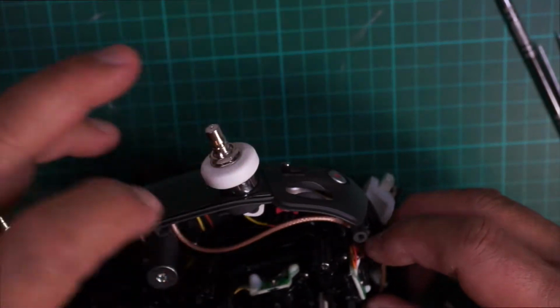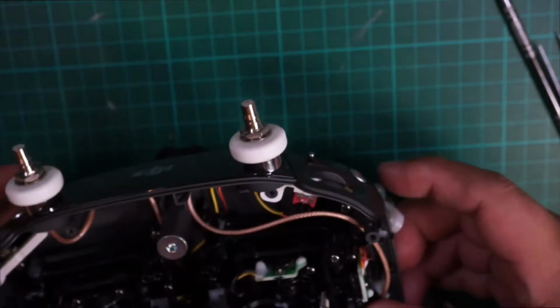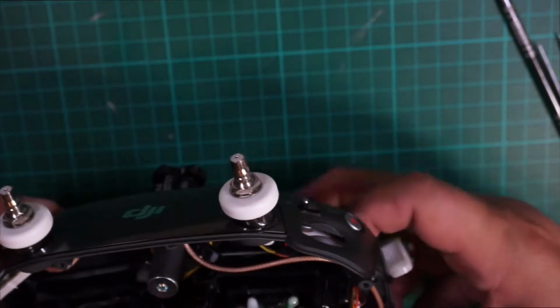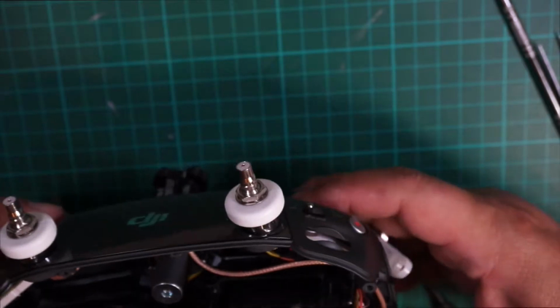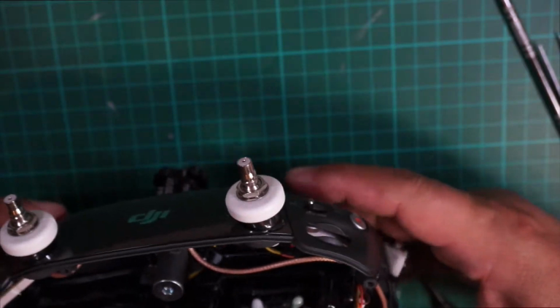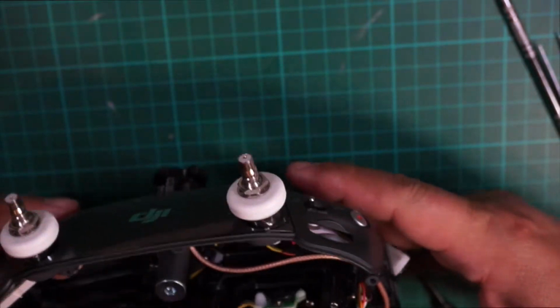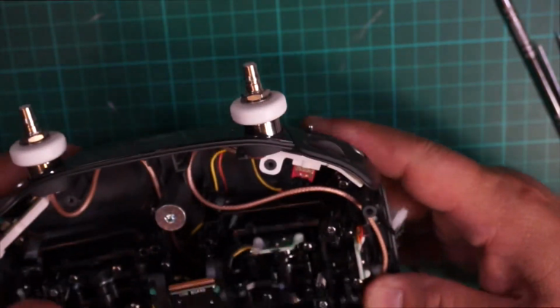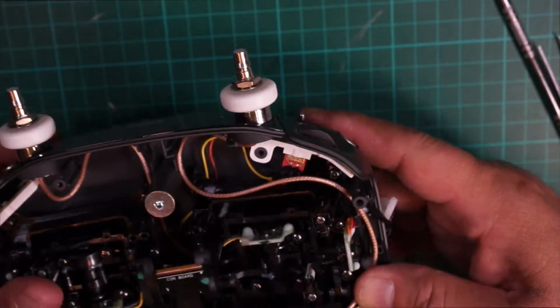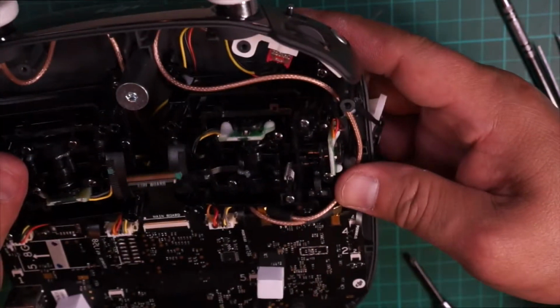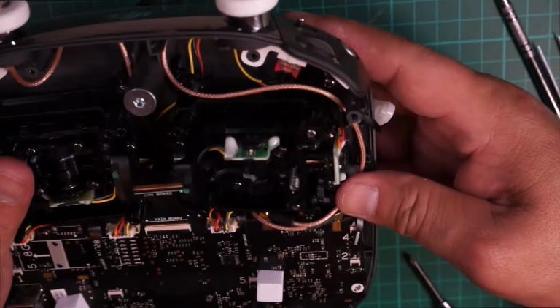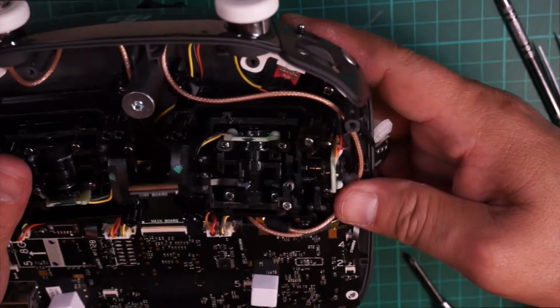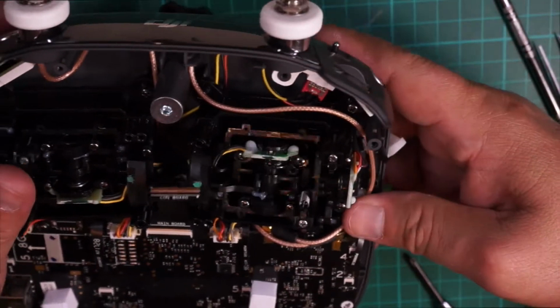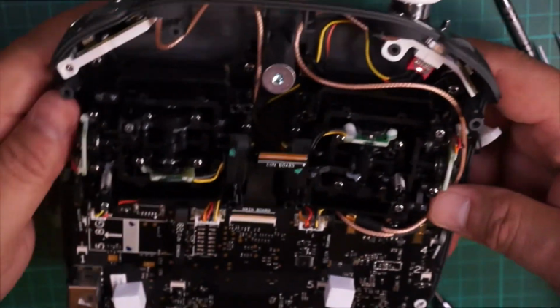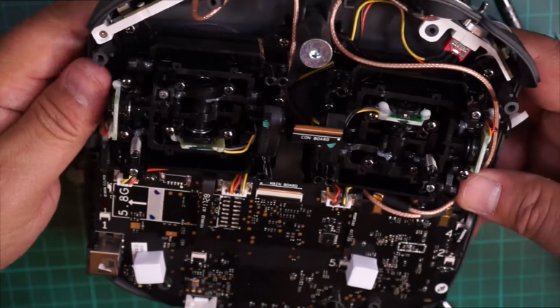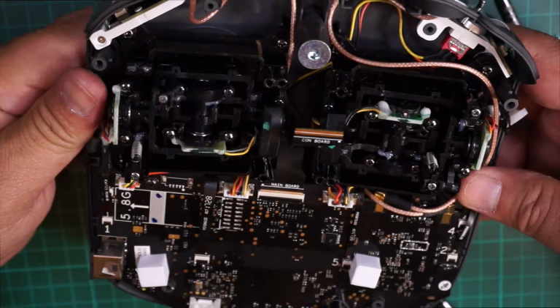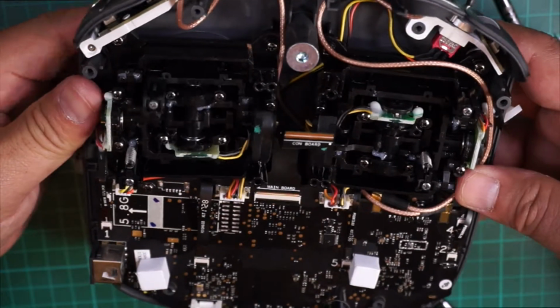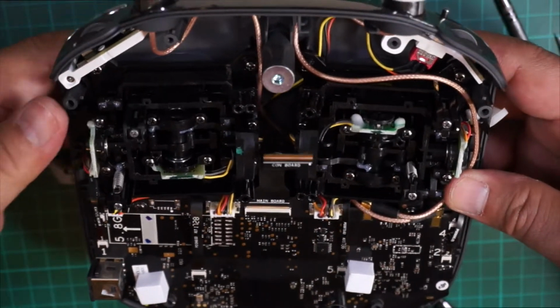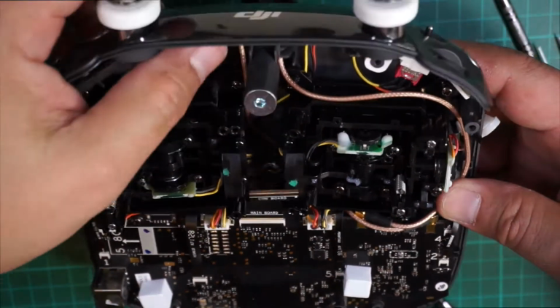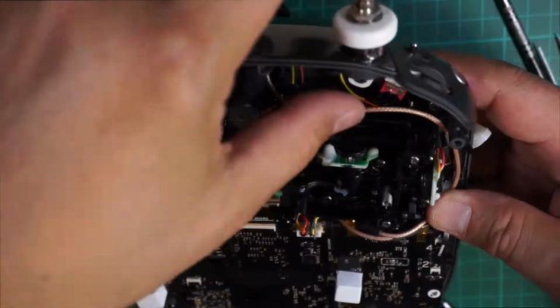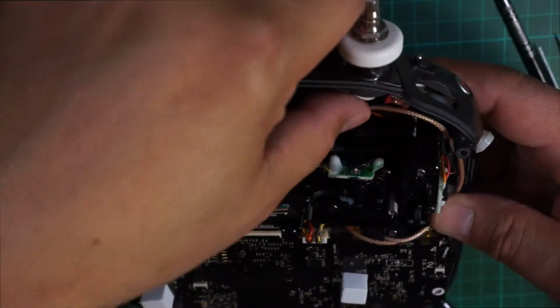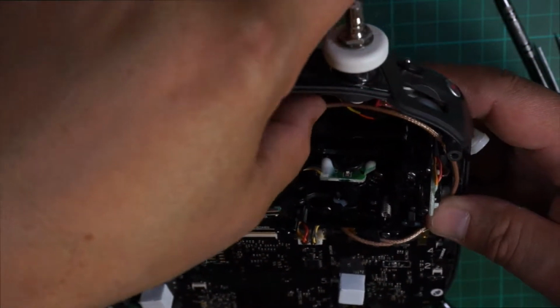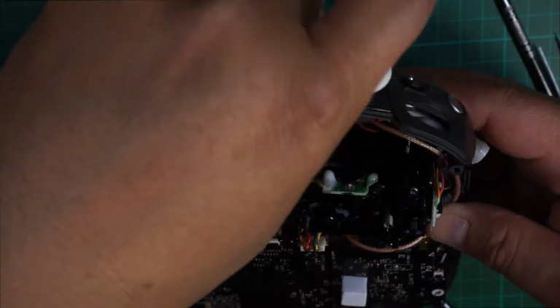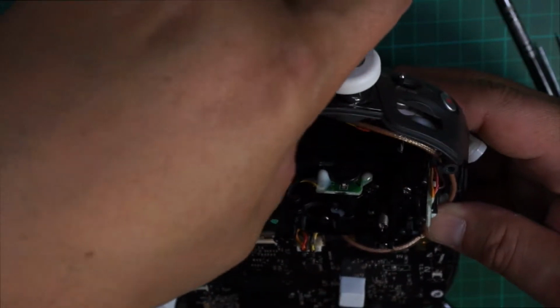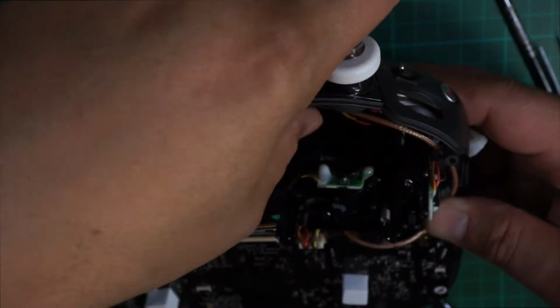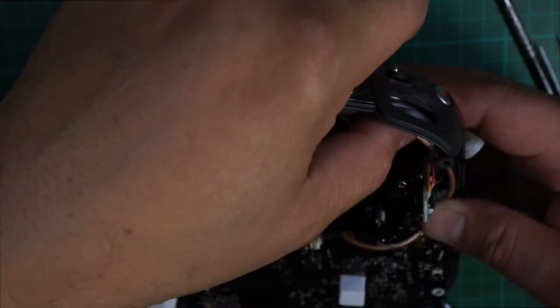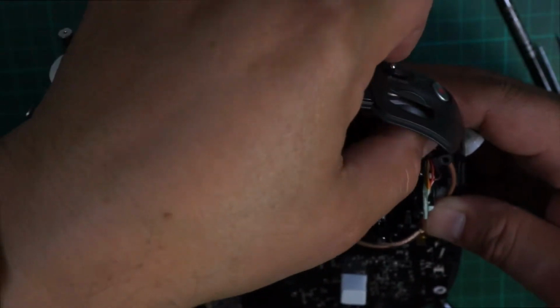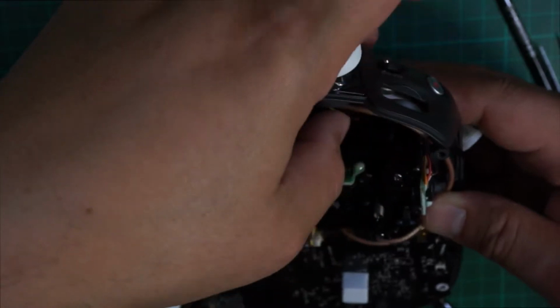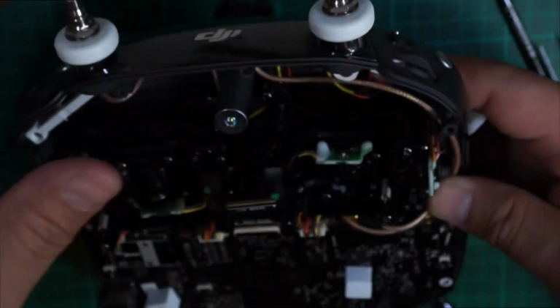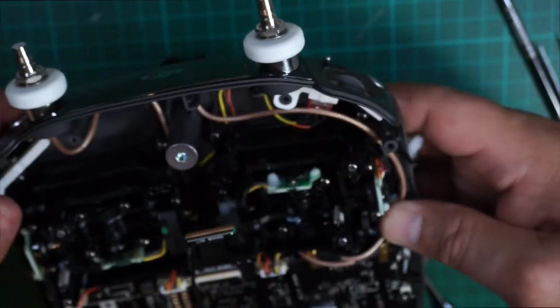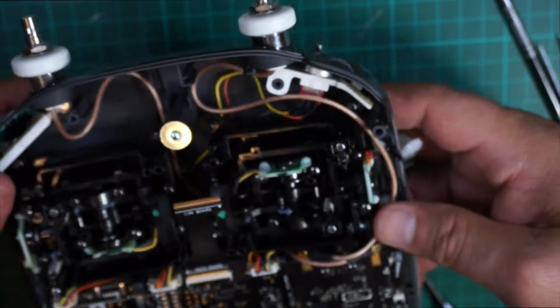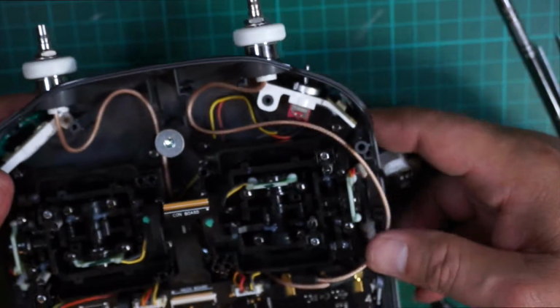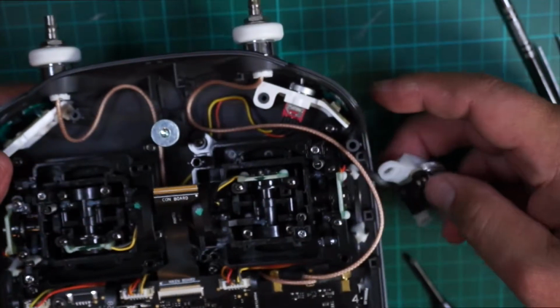As you reinstall the cable, make sure that the cable stays free from the gimbal movement so that it does not obstruct the movement of your gimbal.